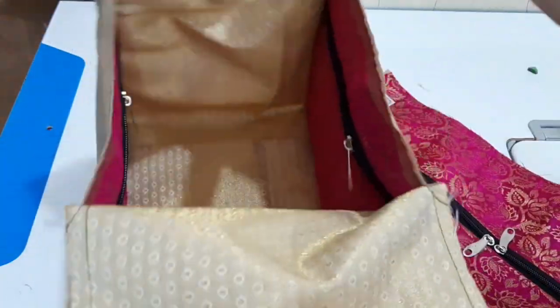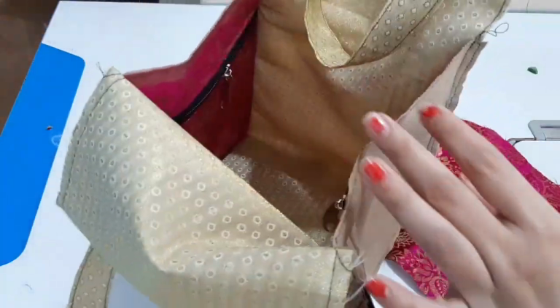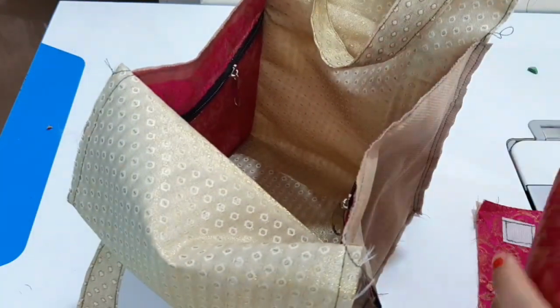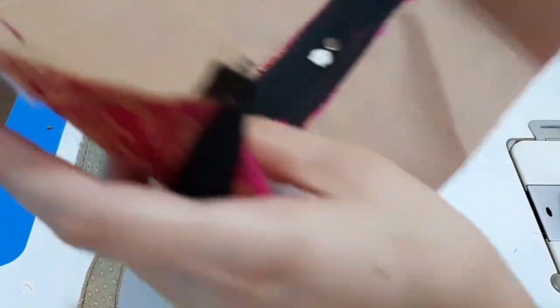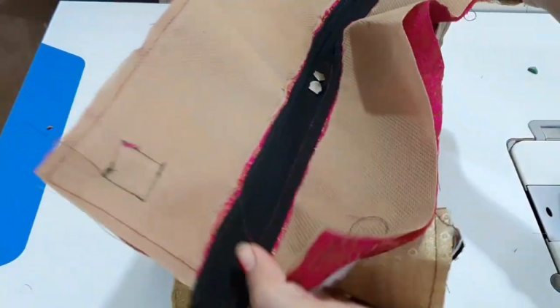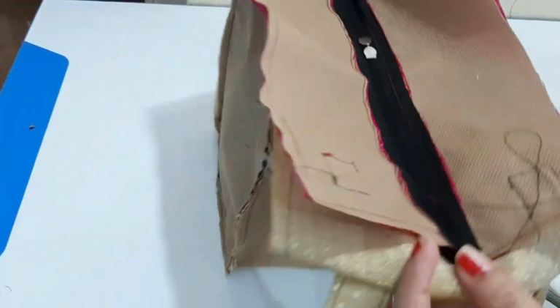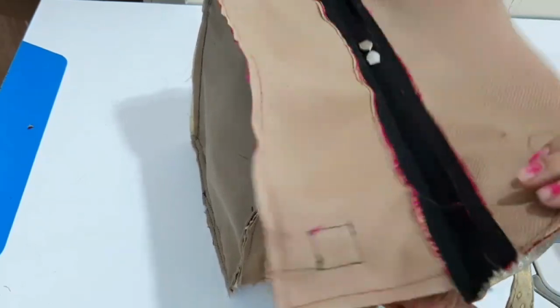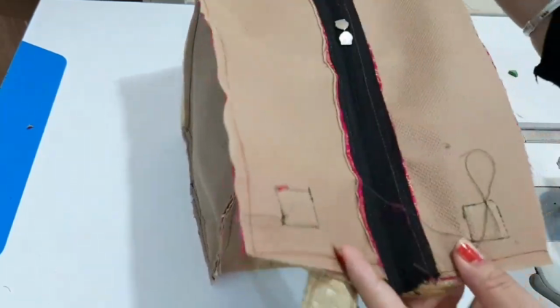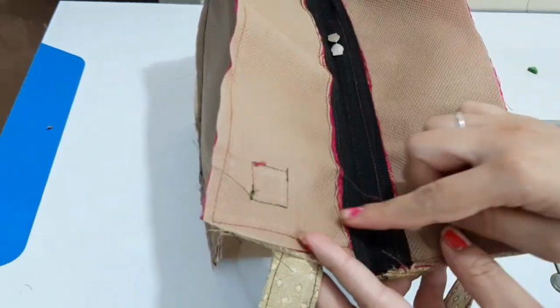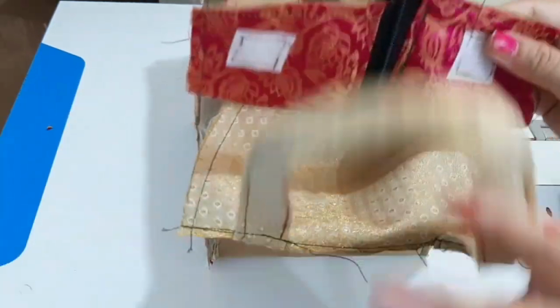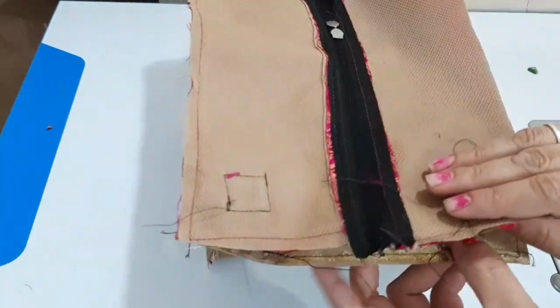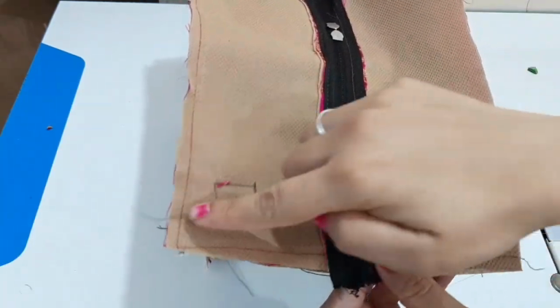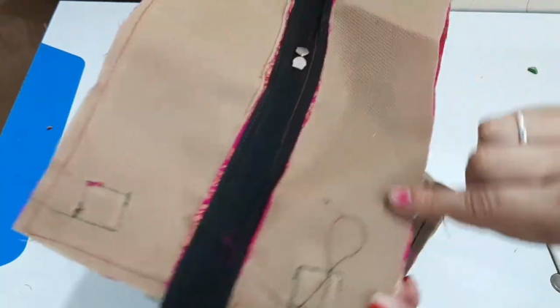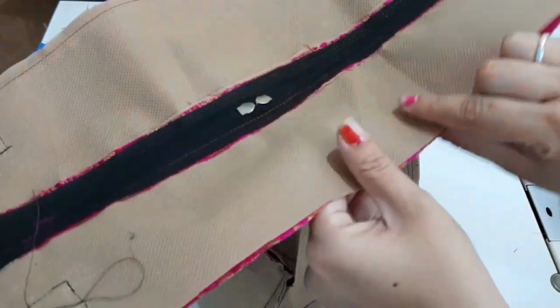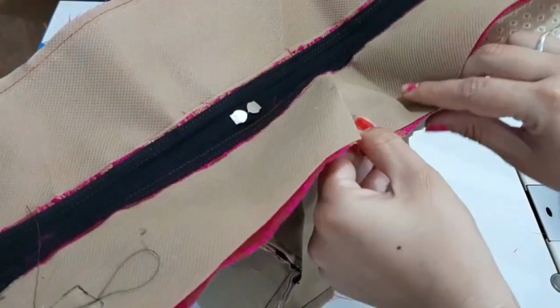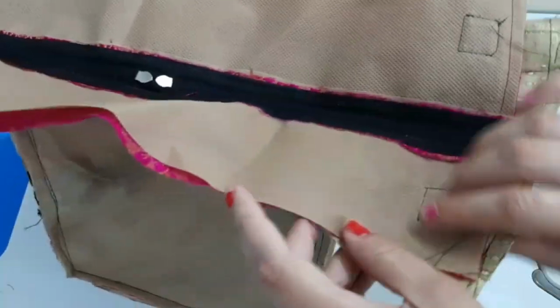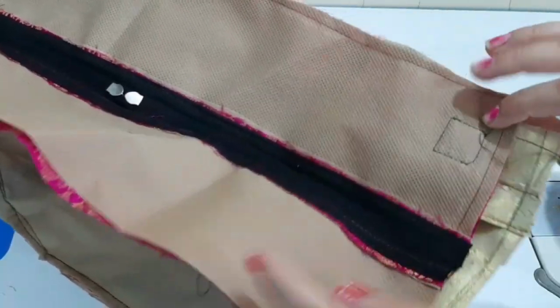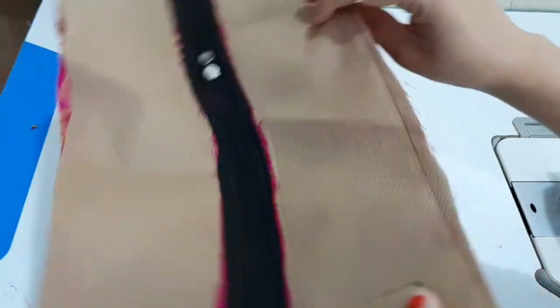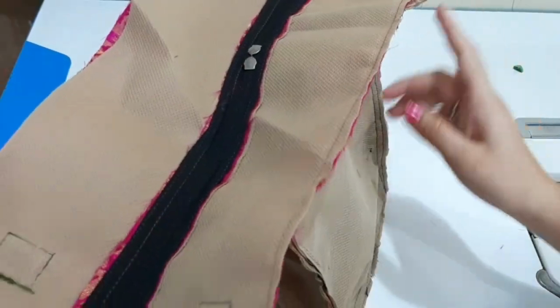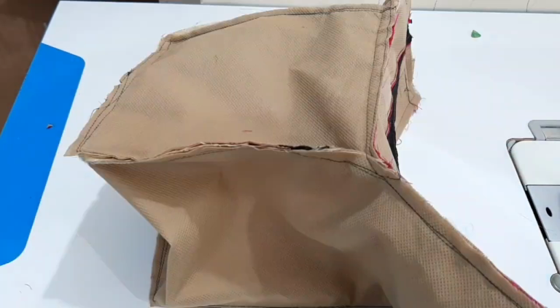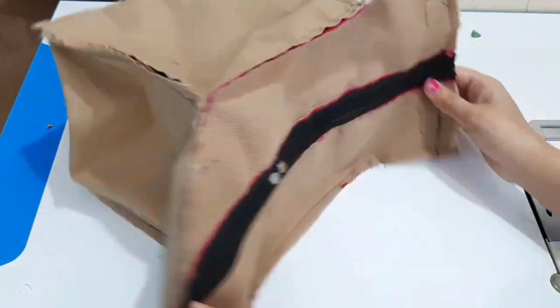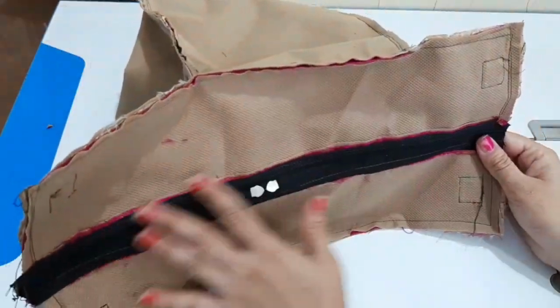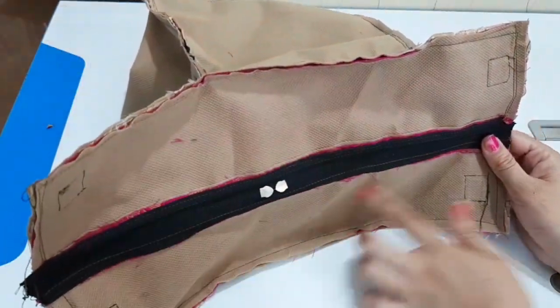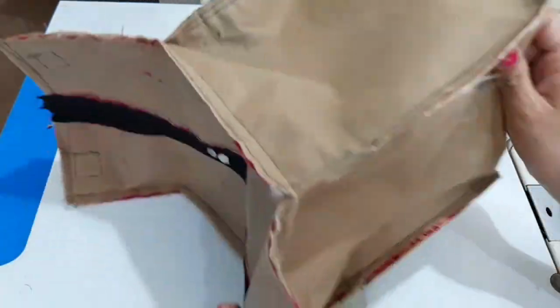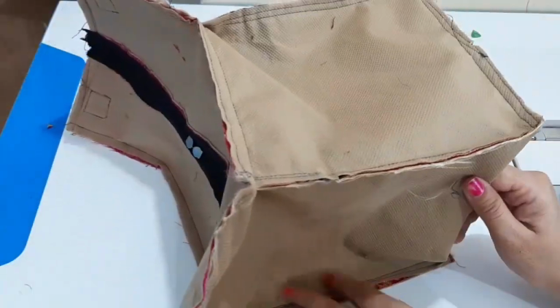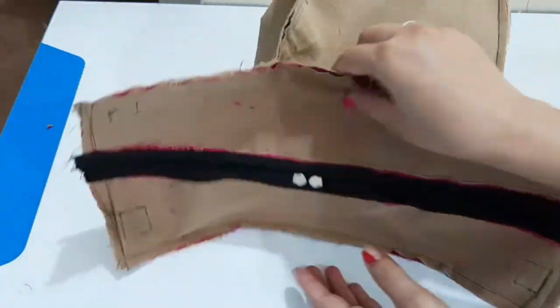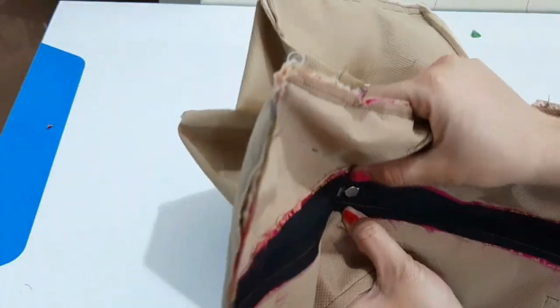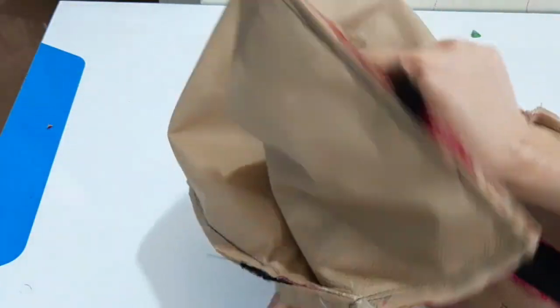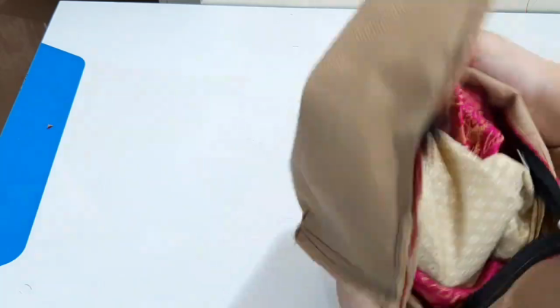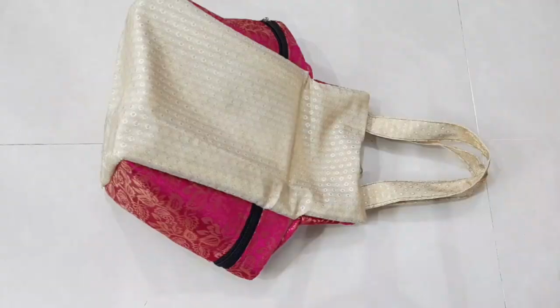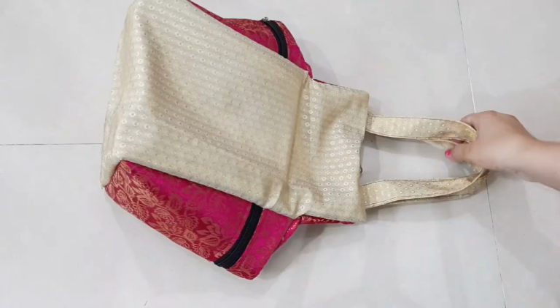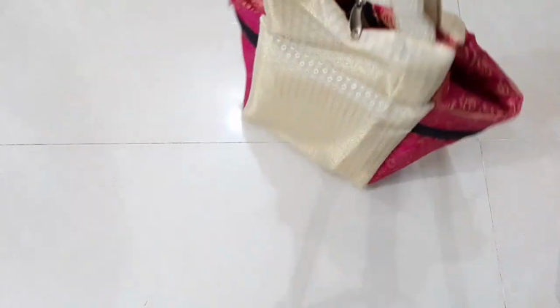Now we have to keep the border and put the square on the top and stitch it. Now we have to keep the back ready for 3 pockets.